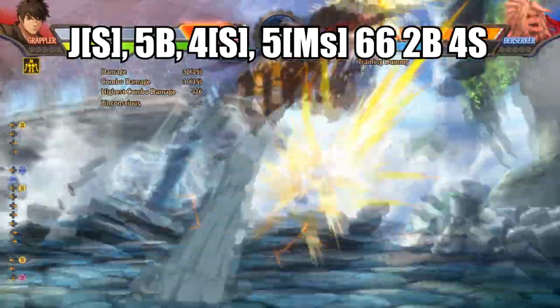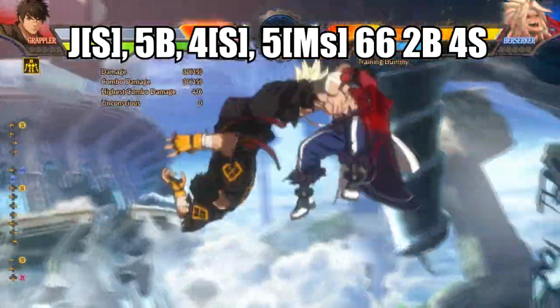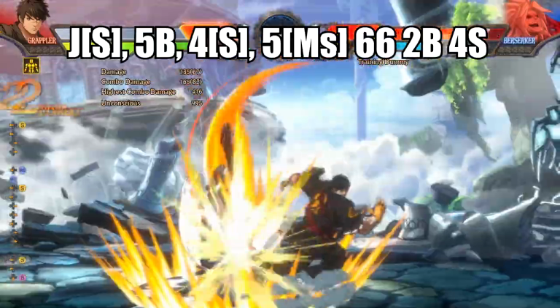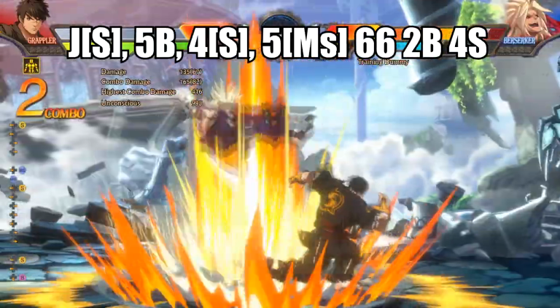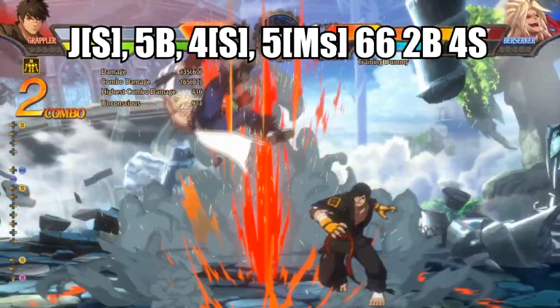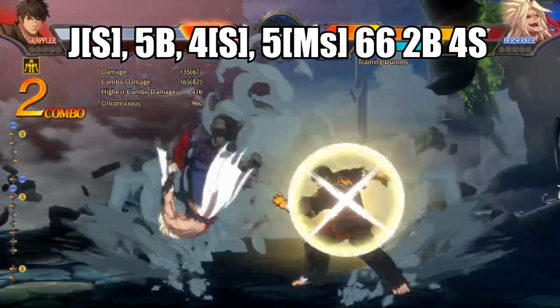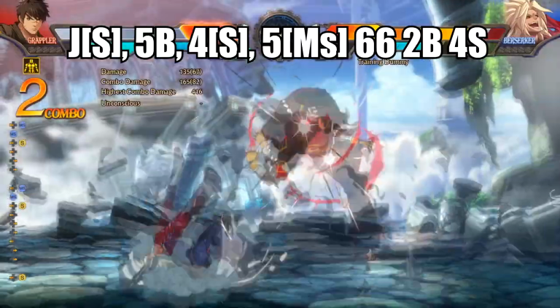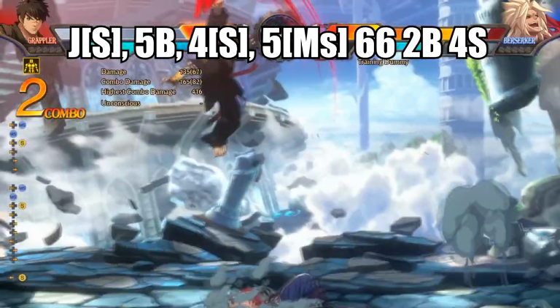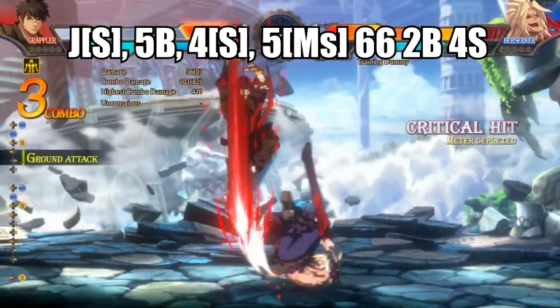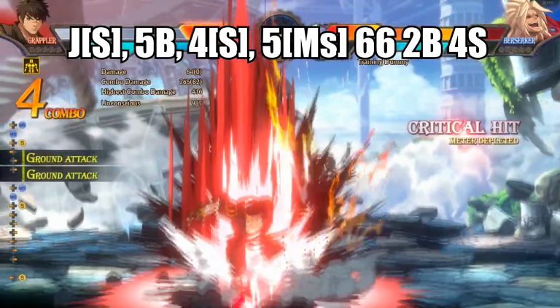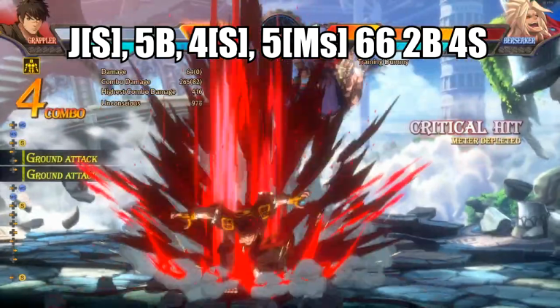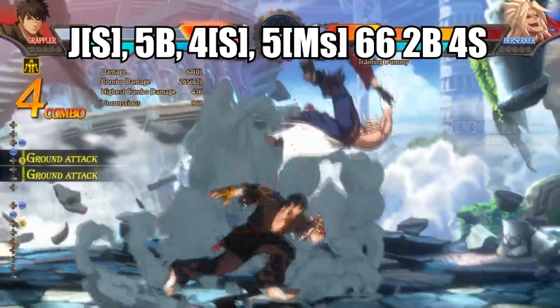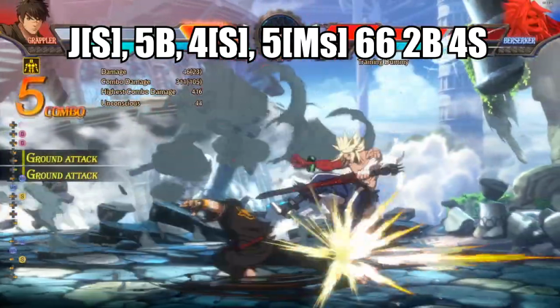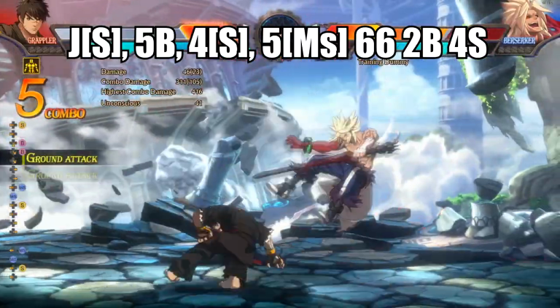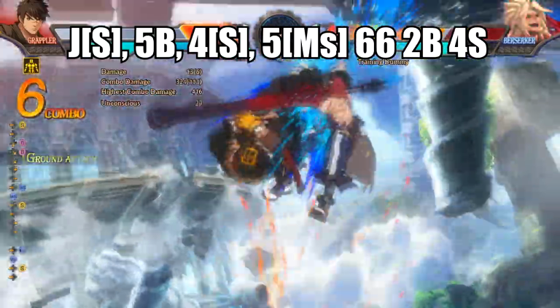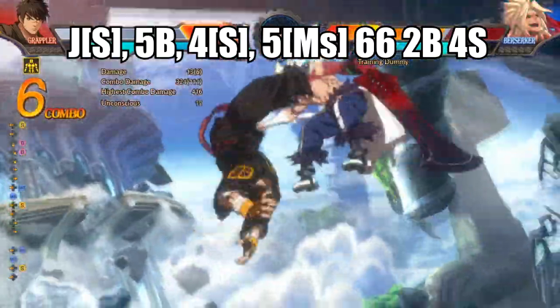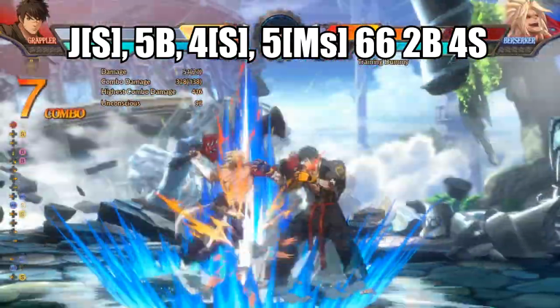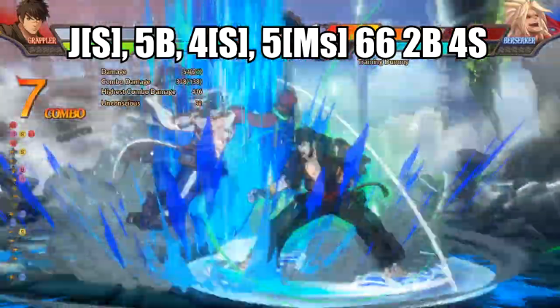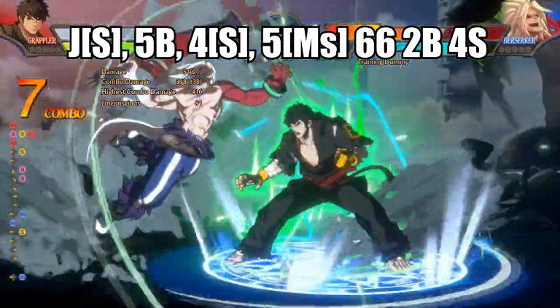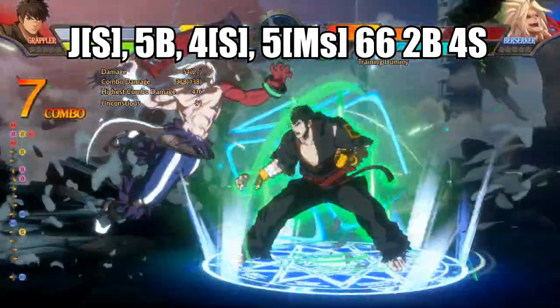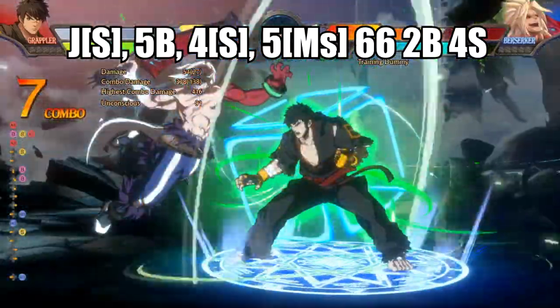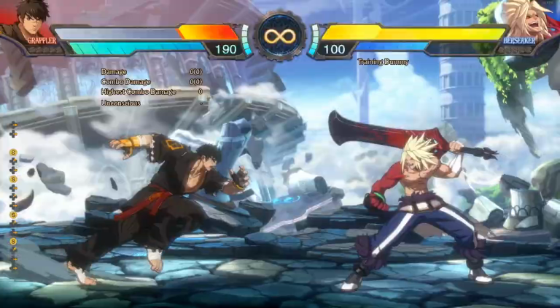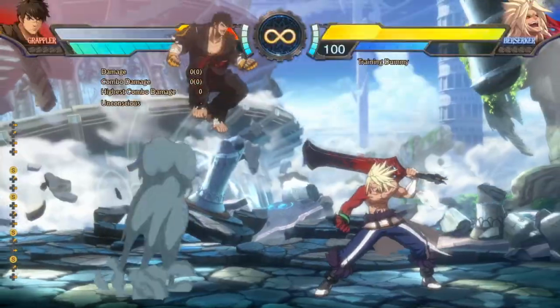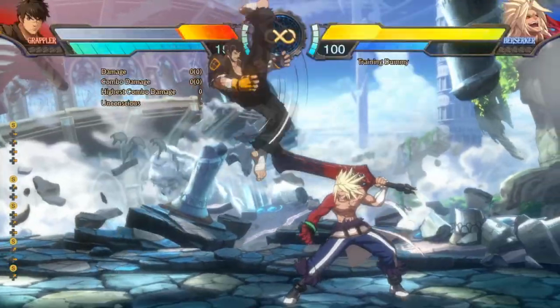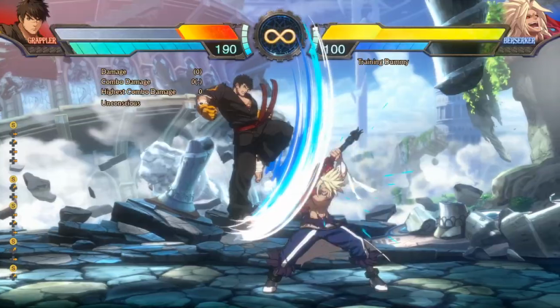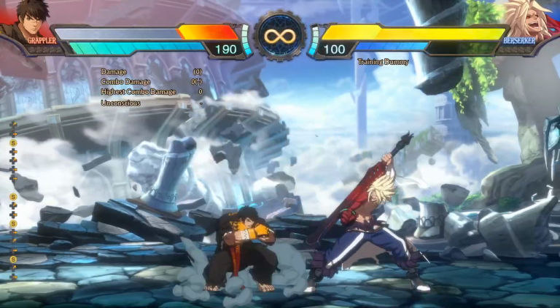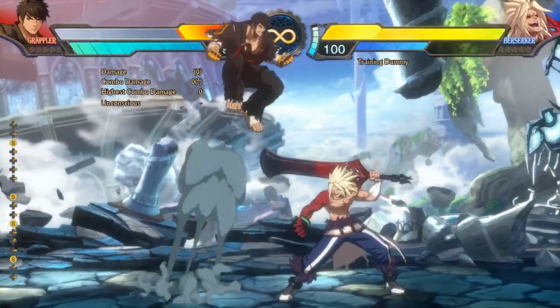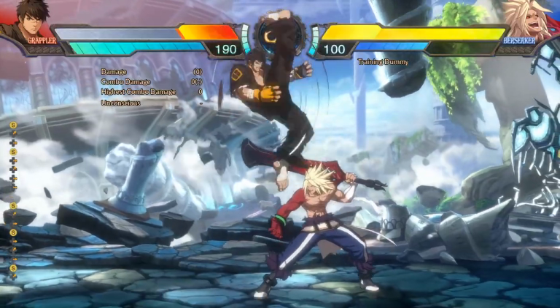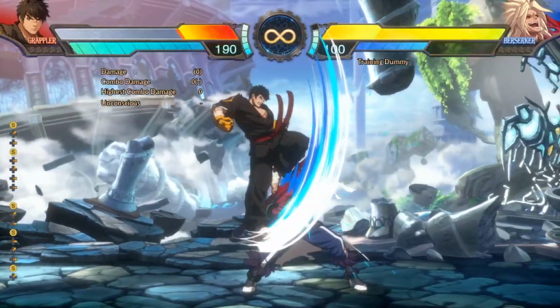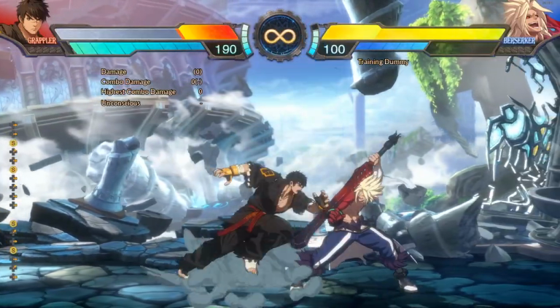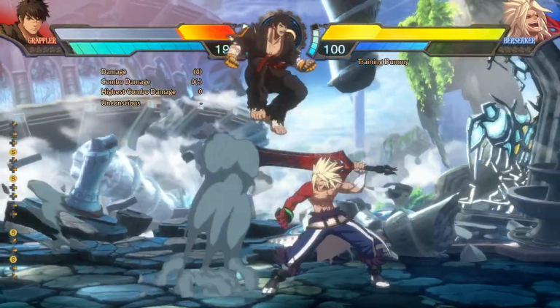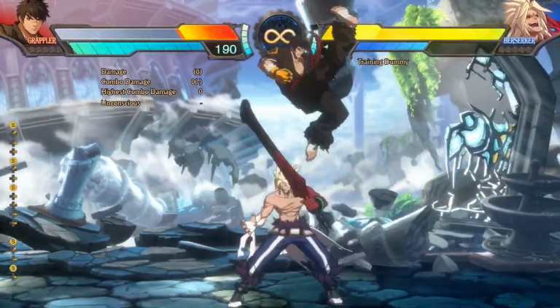4S is just going to be used to extend your combos, or to combo into the awakened super. Every time you jump, you're probably going to use jump S.